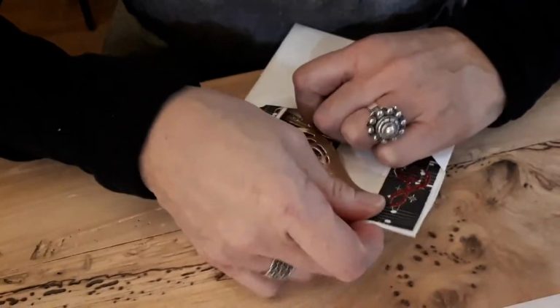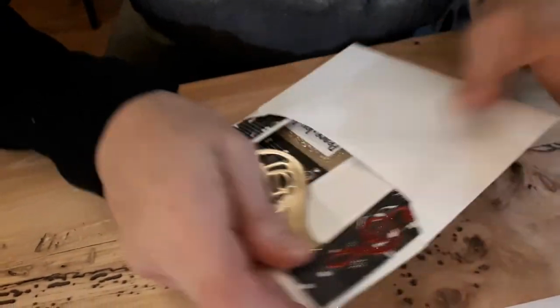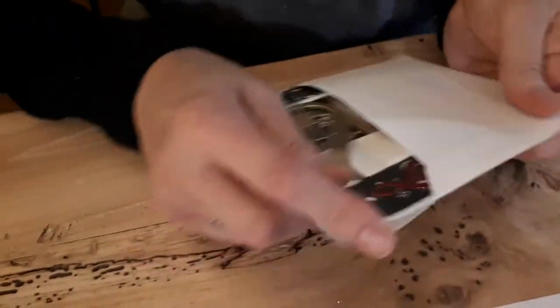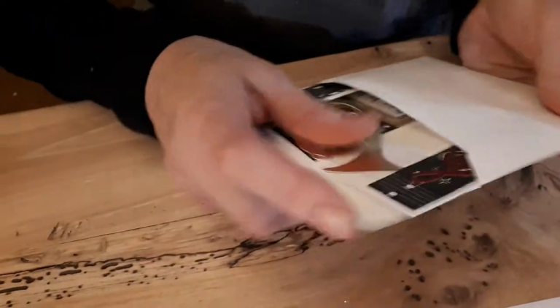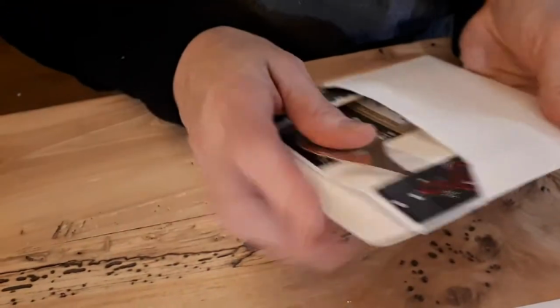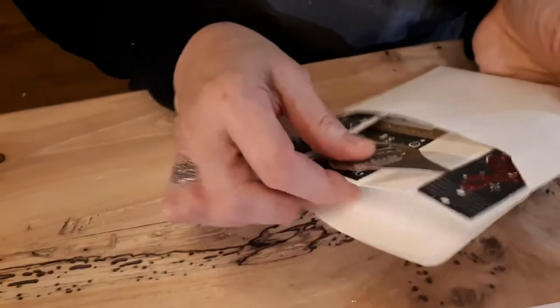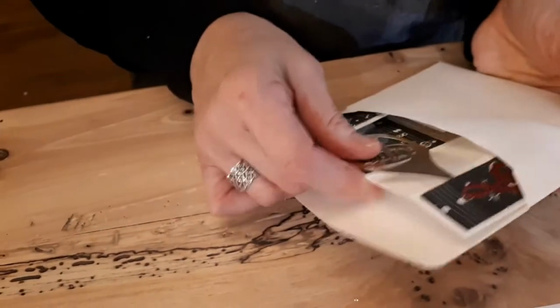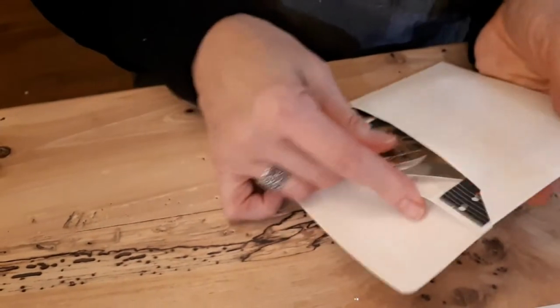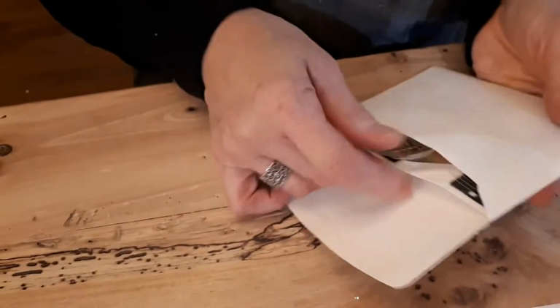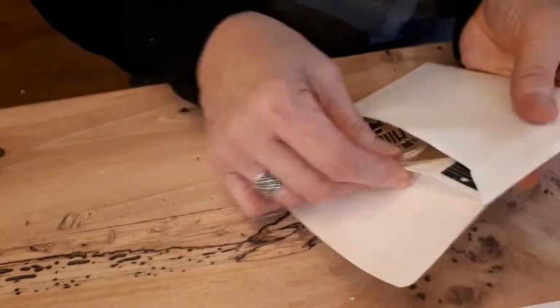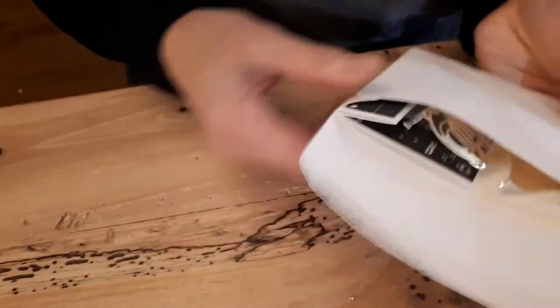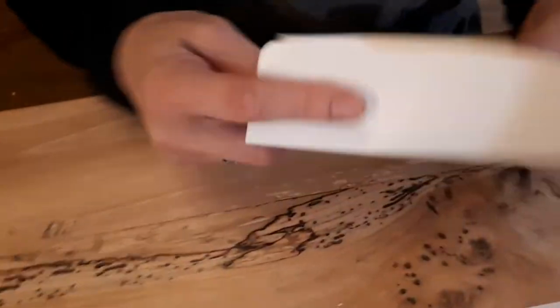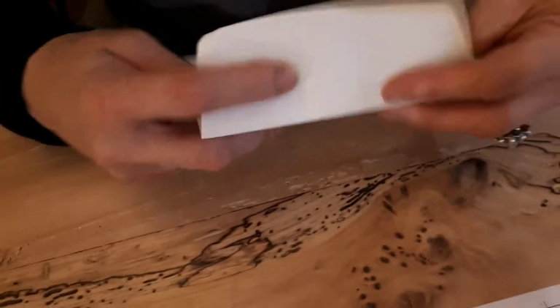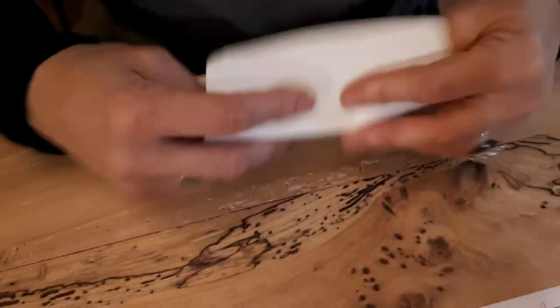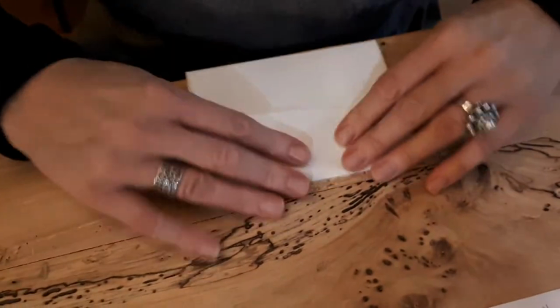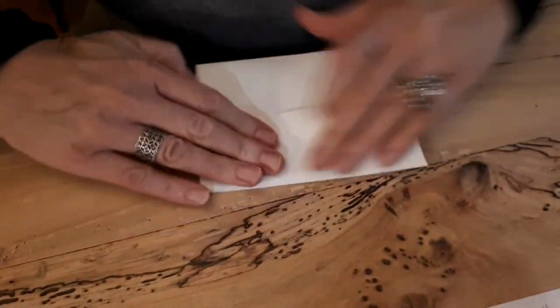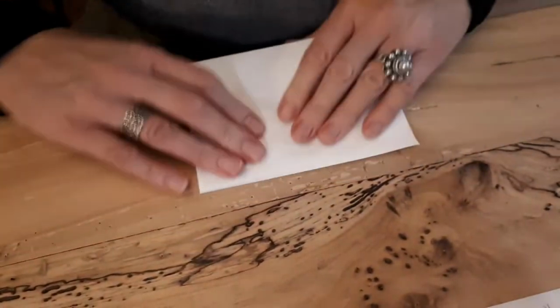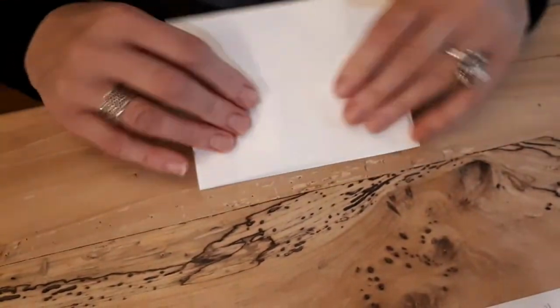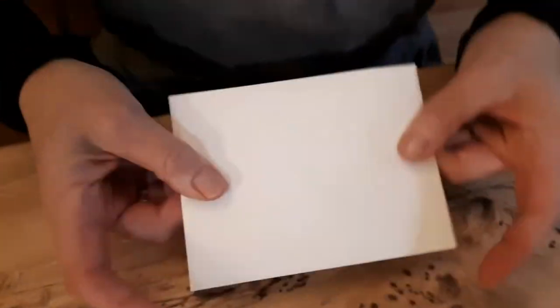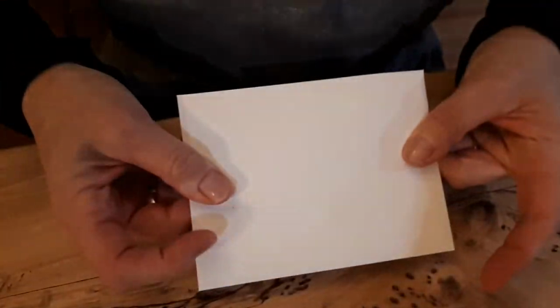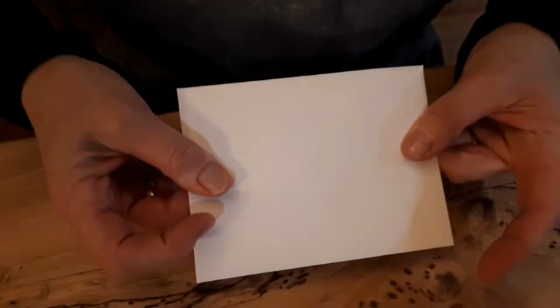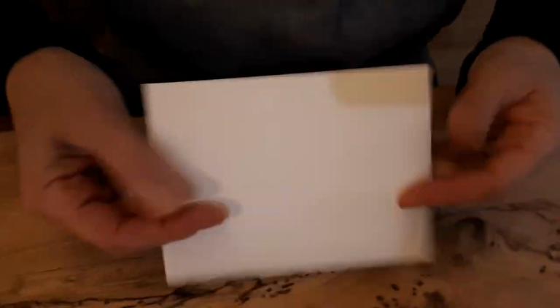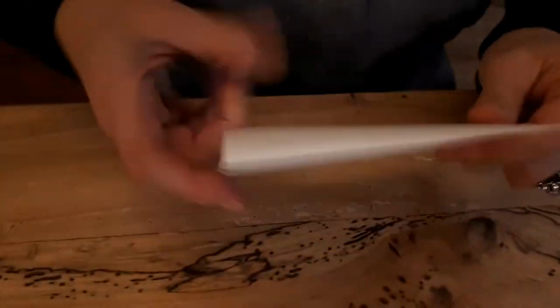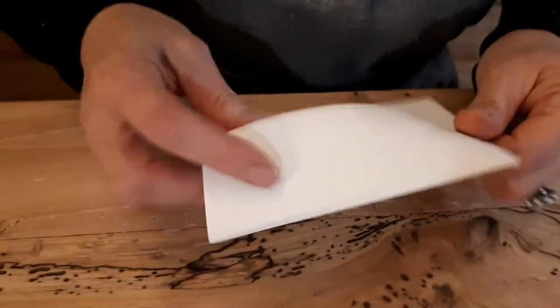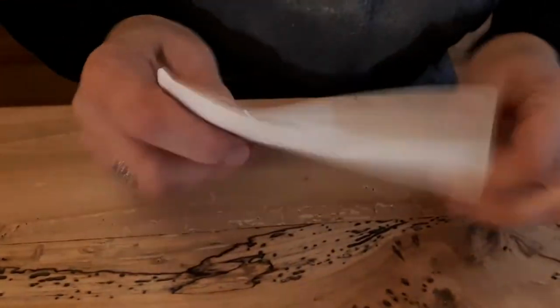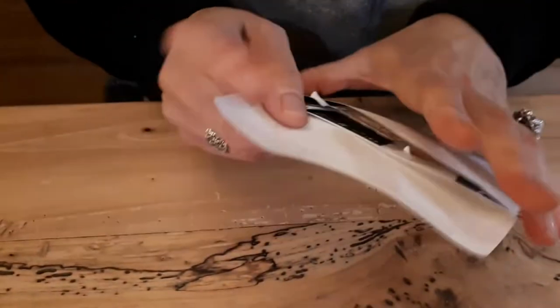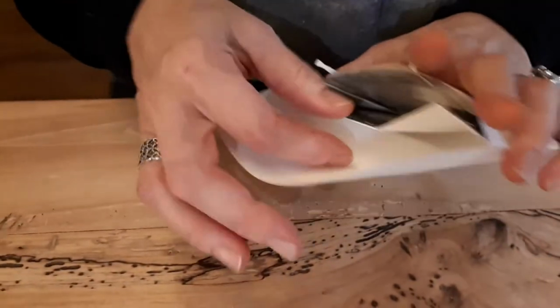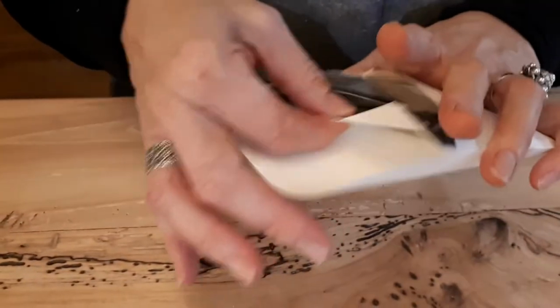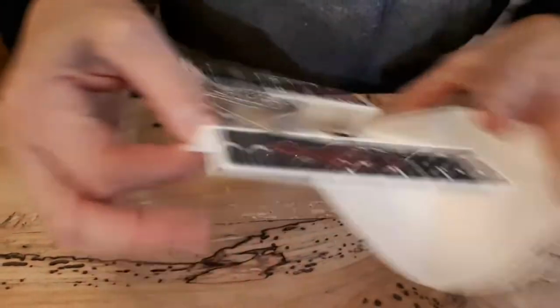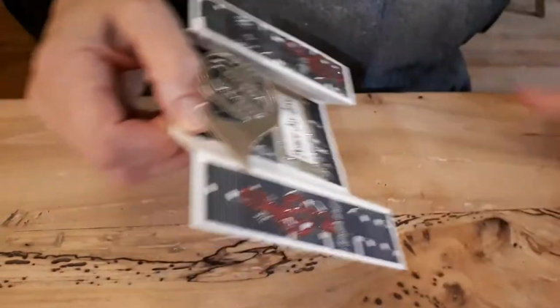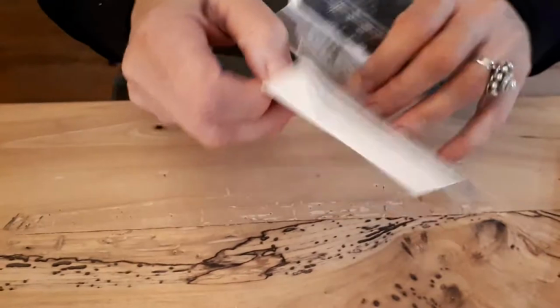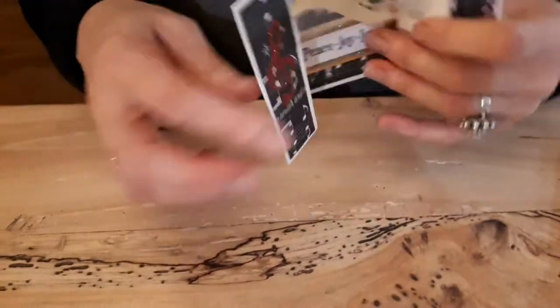You have to make sure you're putting it in straight, but it fits perfectly, no problem. So that is what's really nice about the bridge fold card.